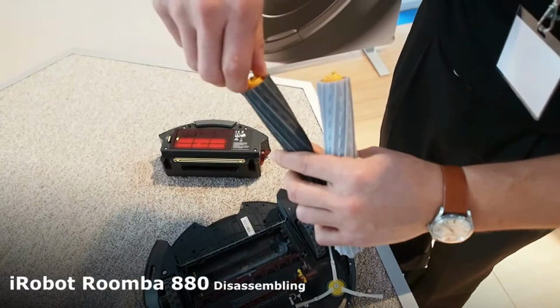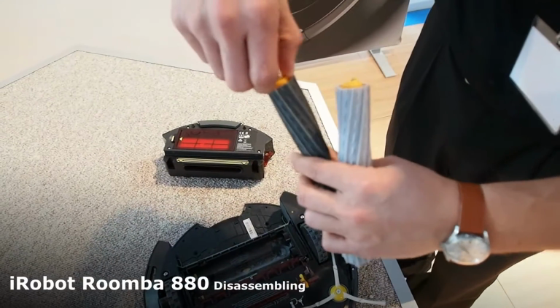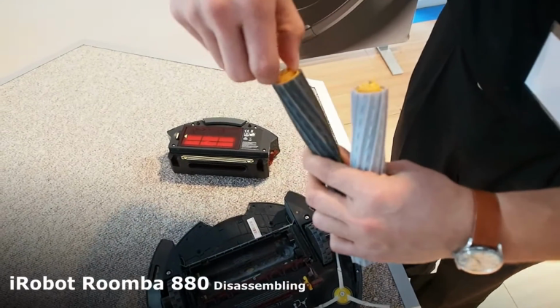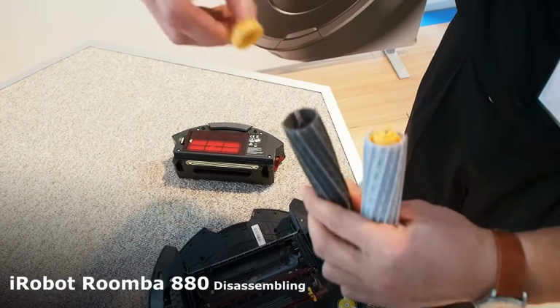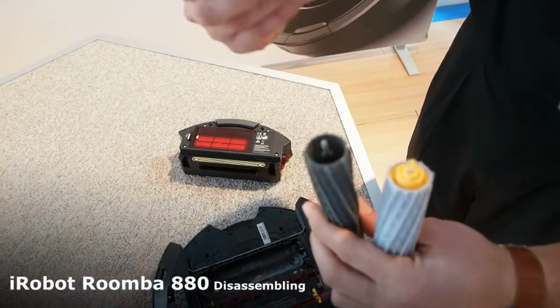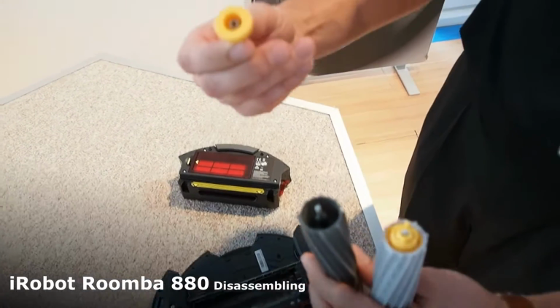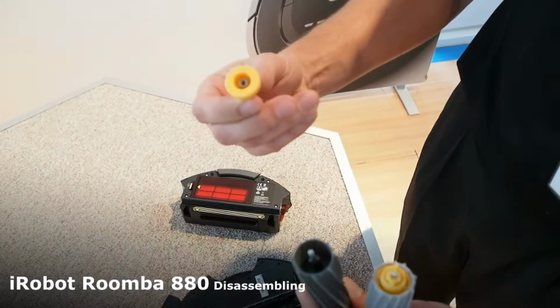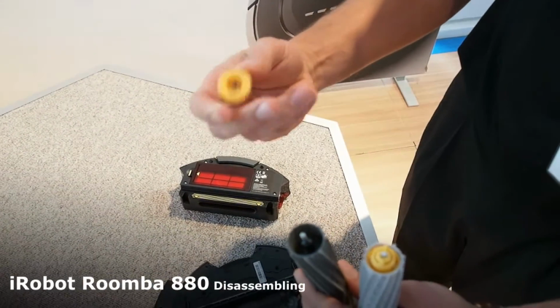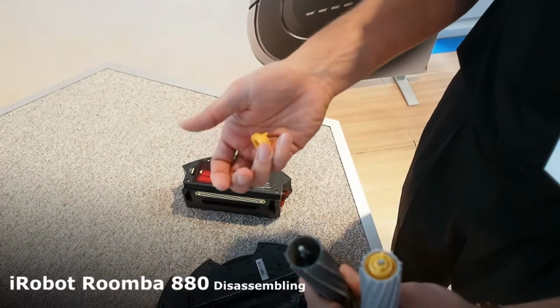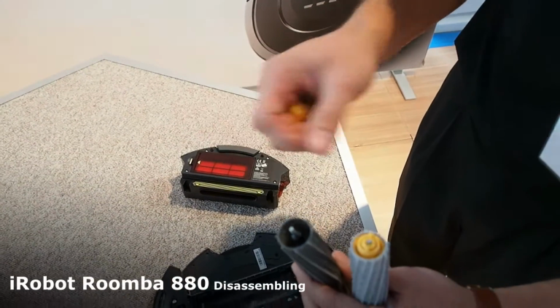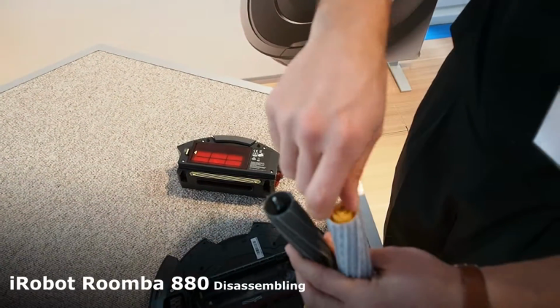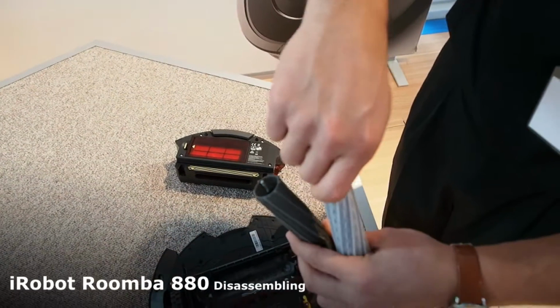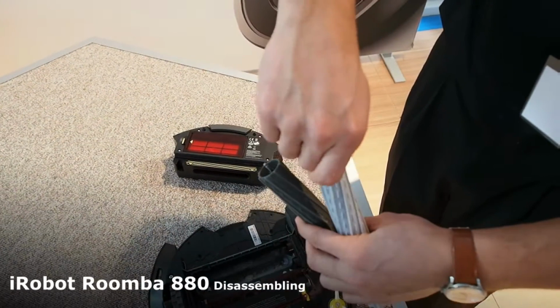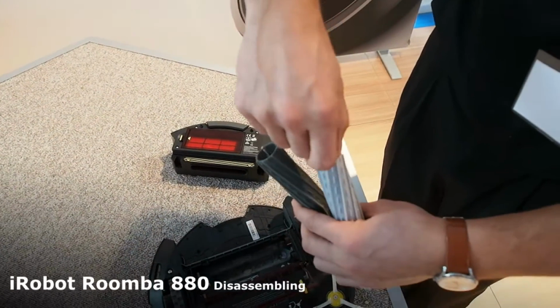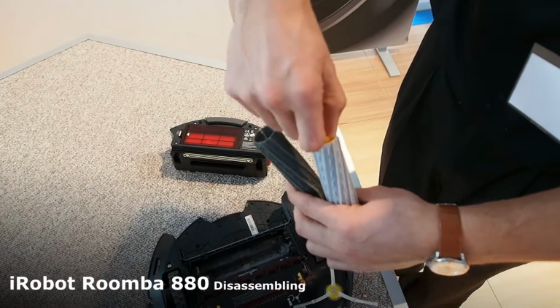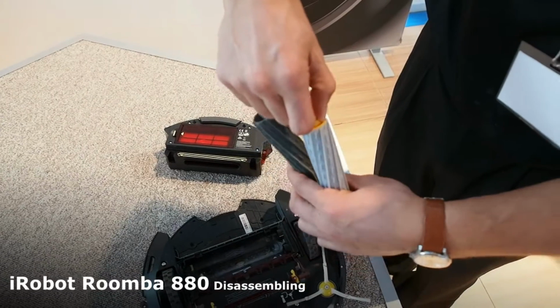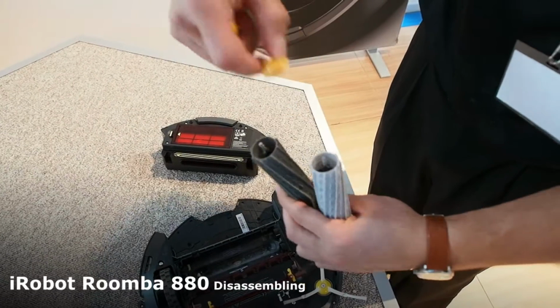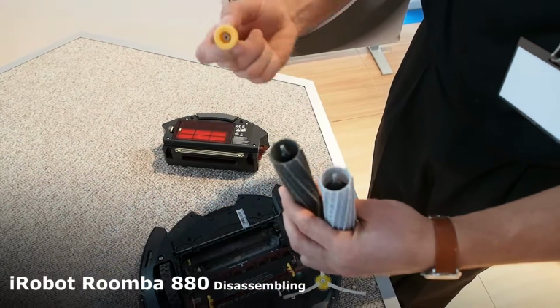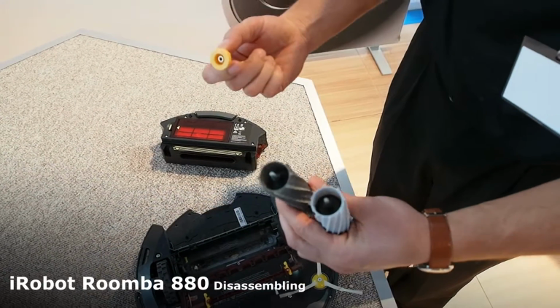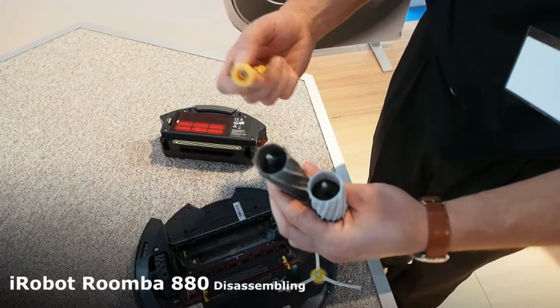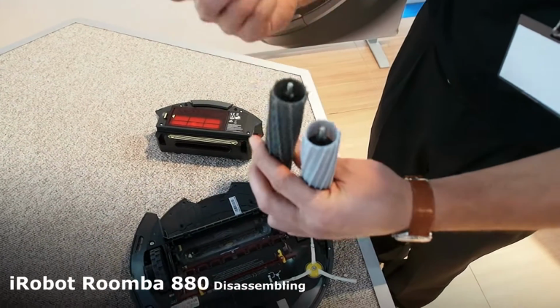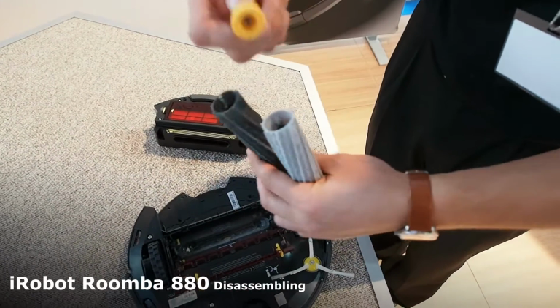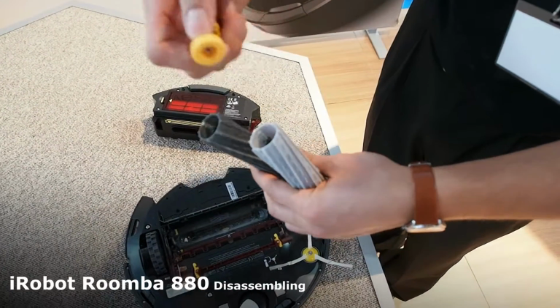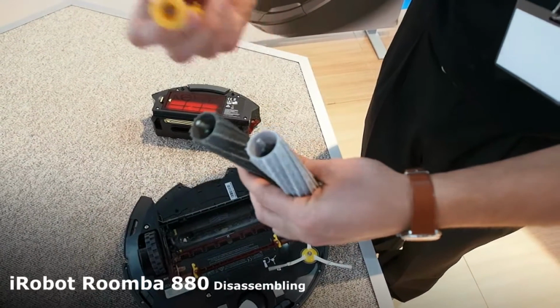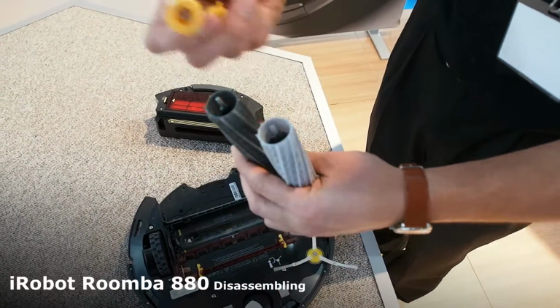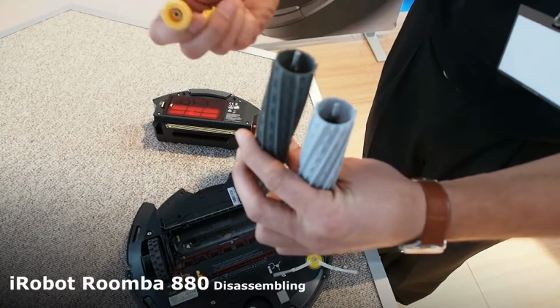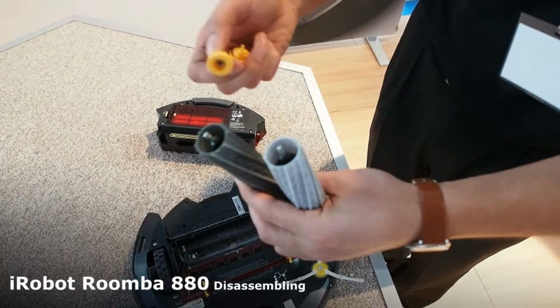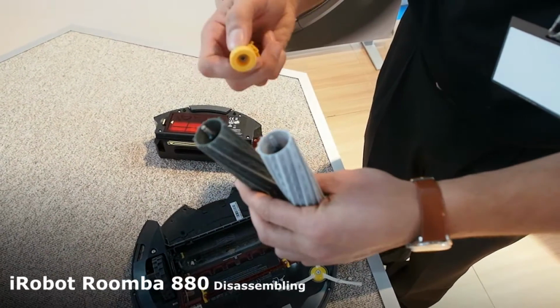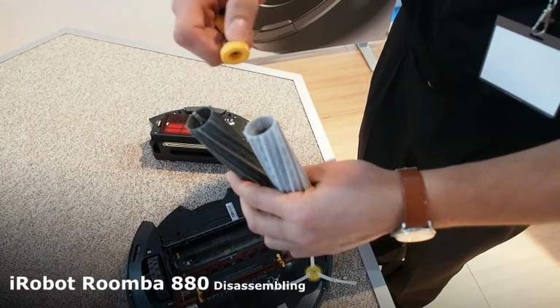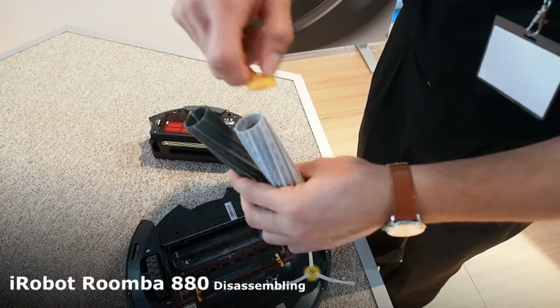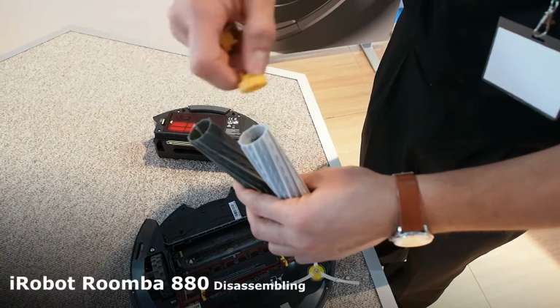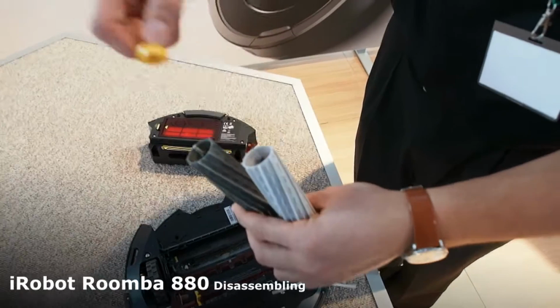These end caps come off, so about every four months if you need to service the extractors, you can pull them out and get whatever's in there out. It comes out really easily.